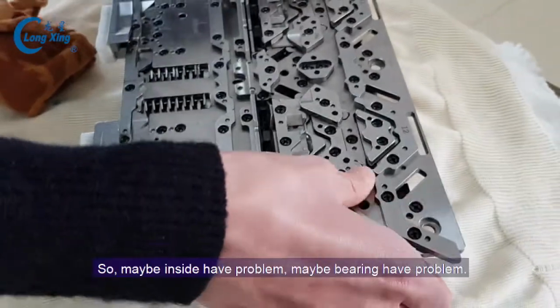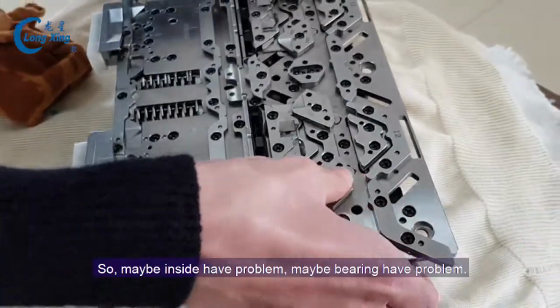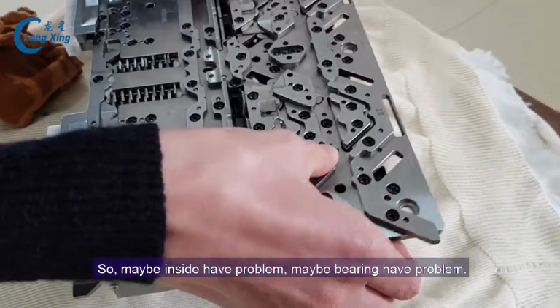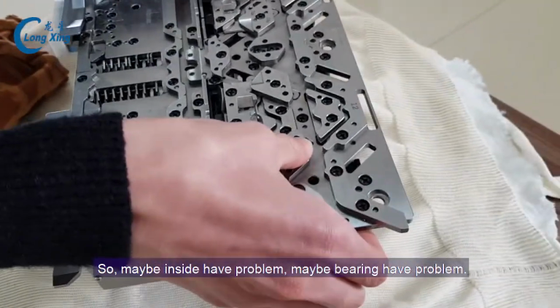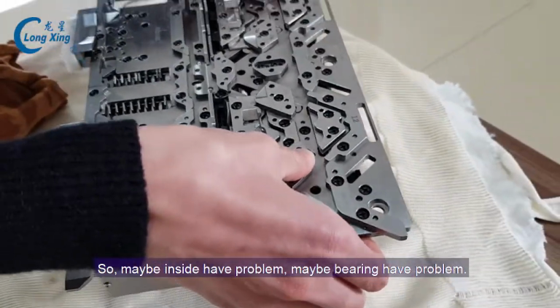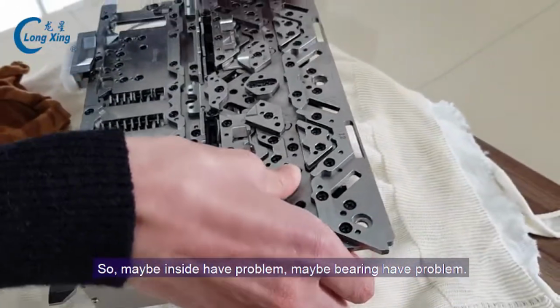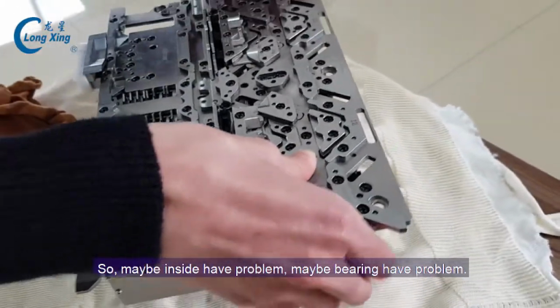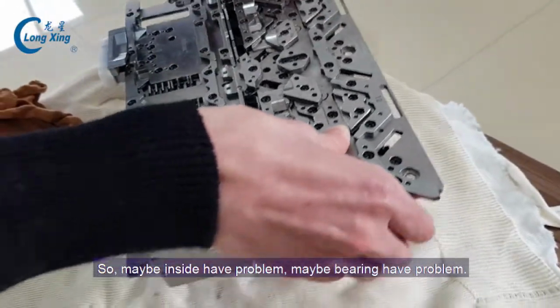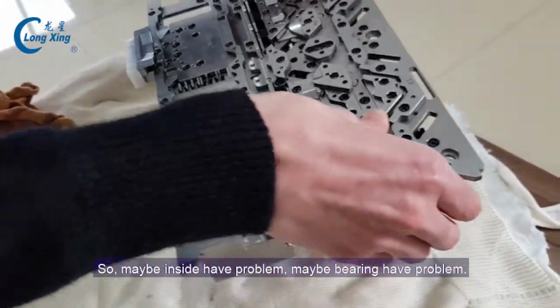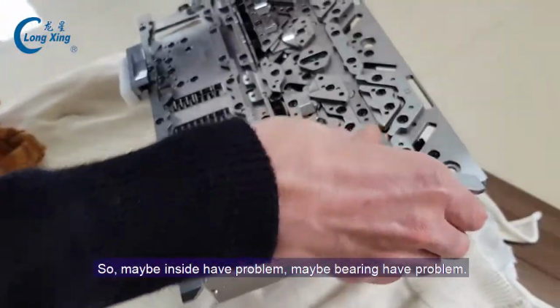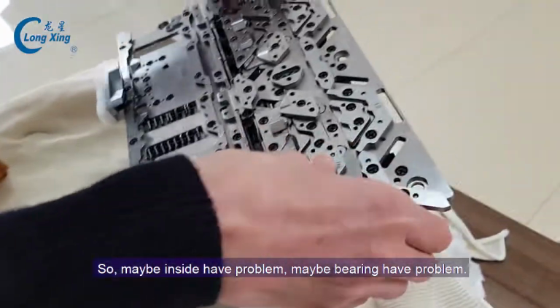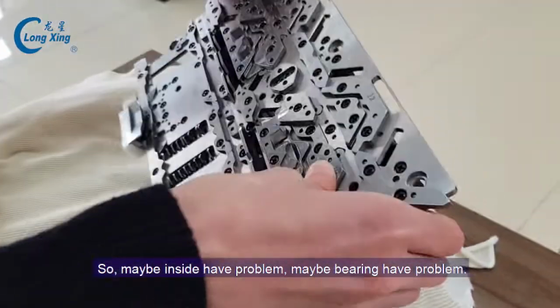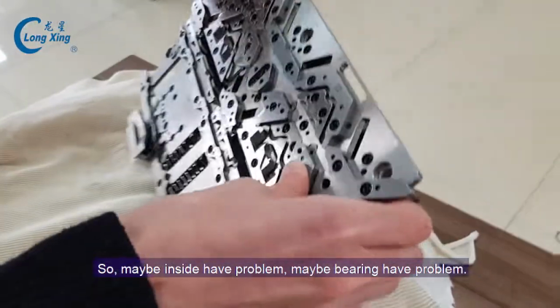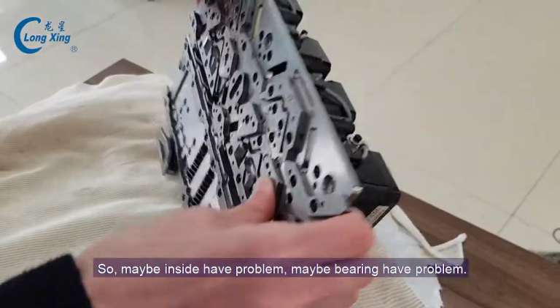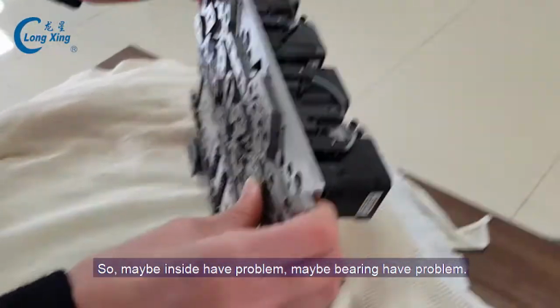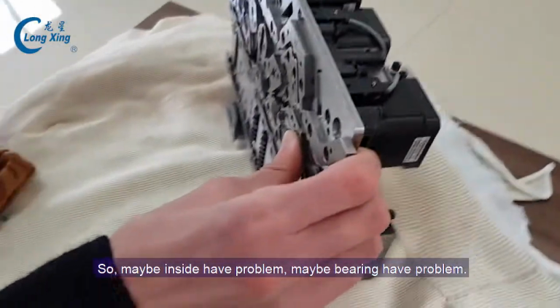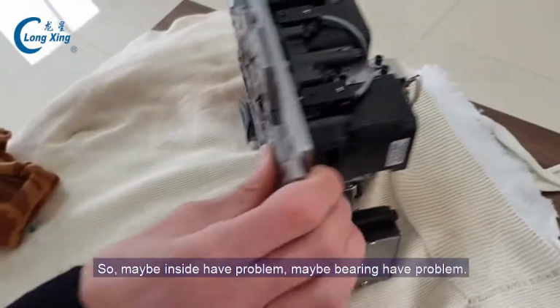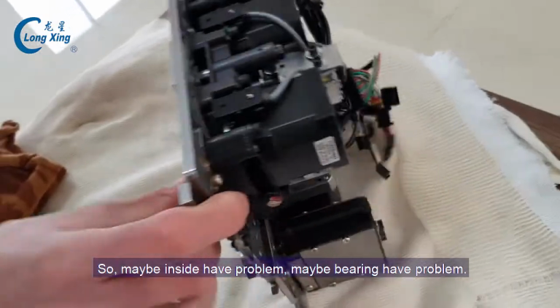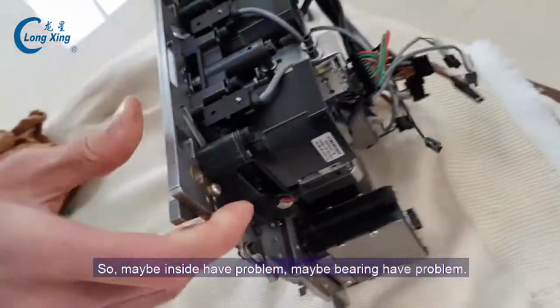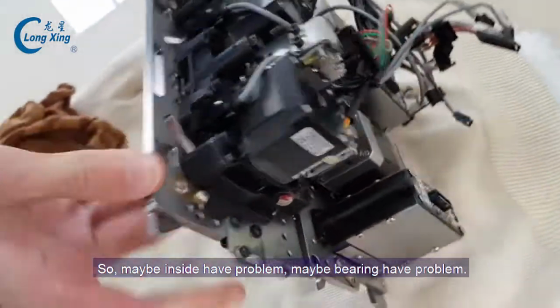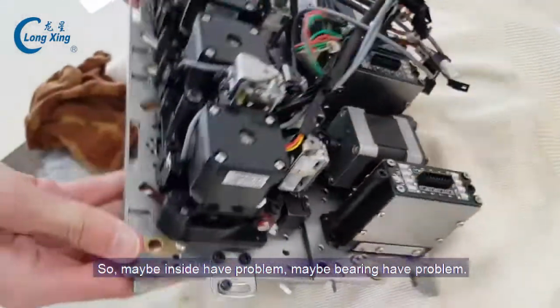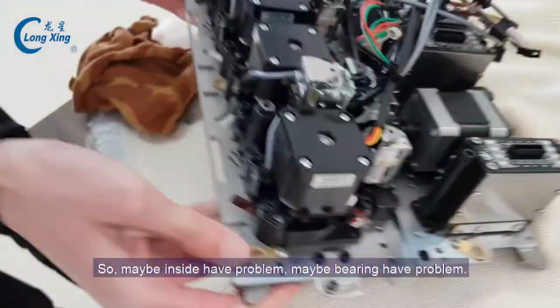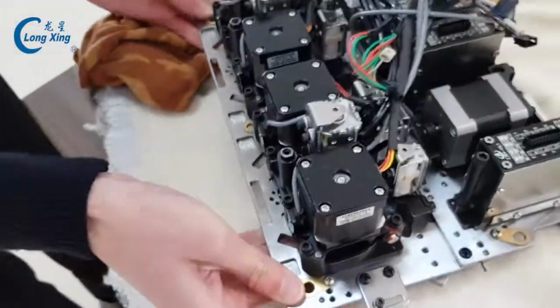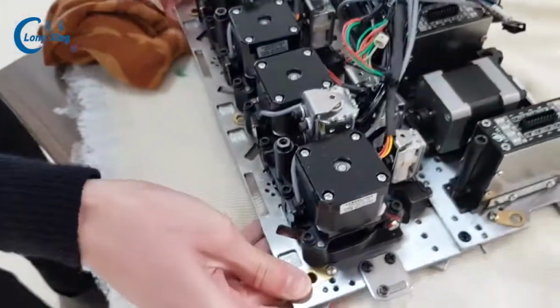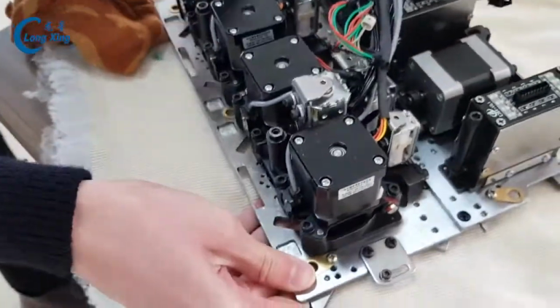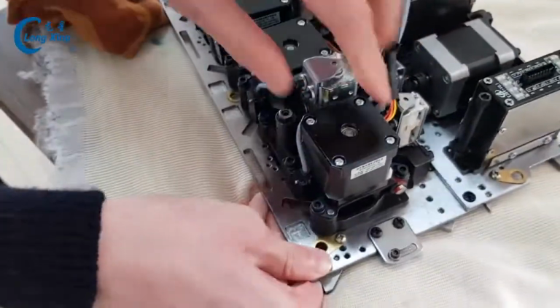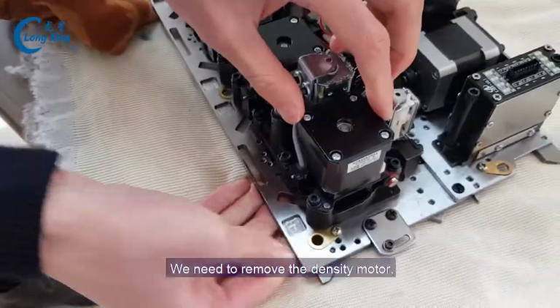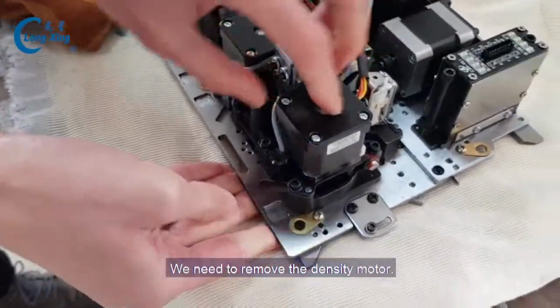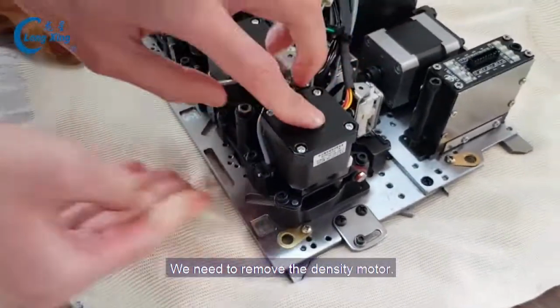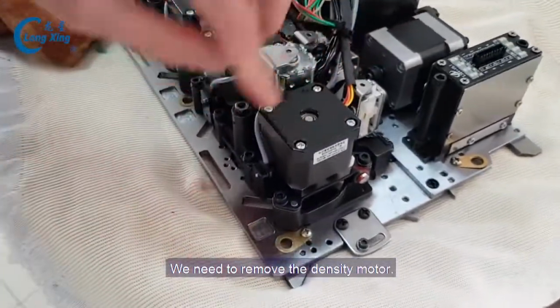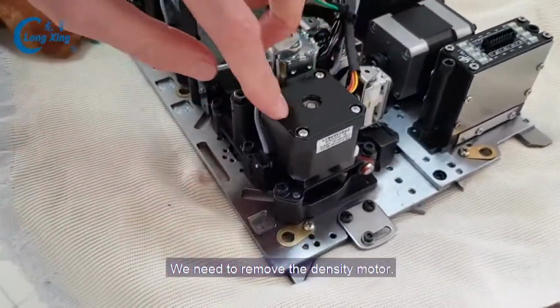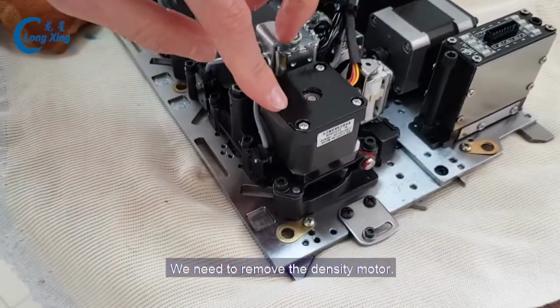So maybe inside has a problem — maybe a bearing problem. So we need to remove the density model.